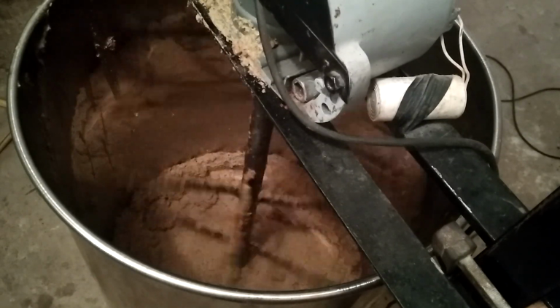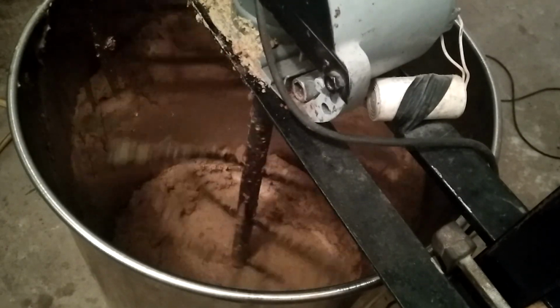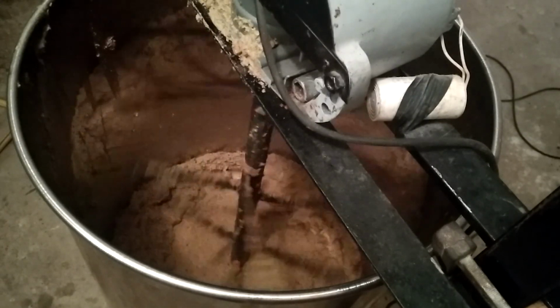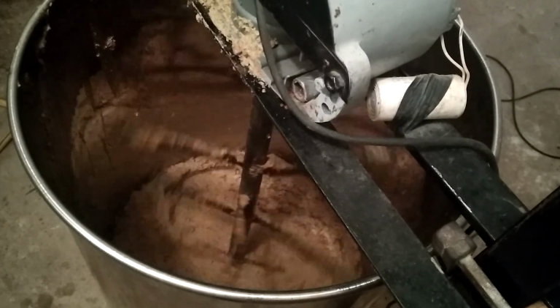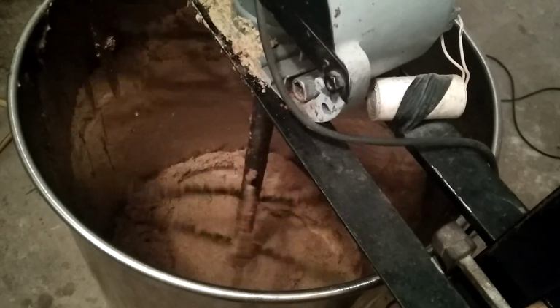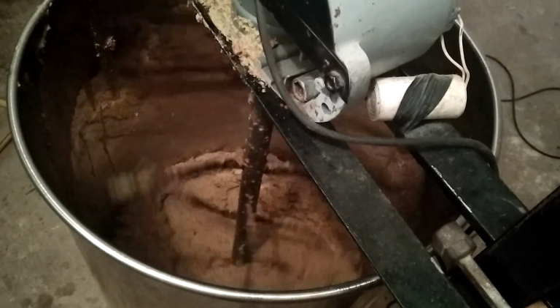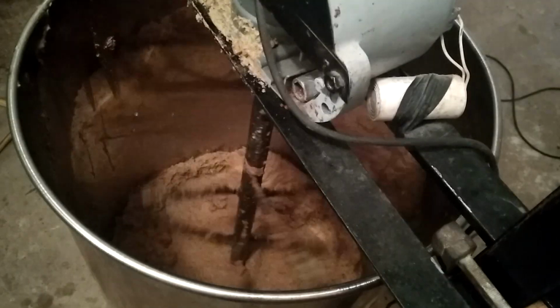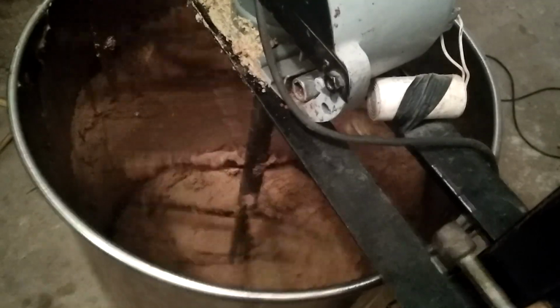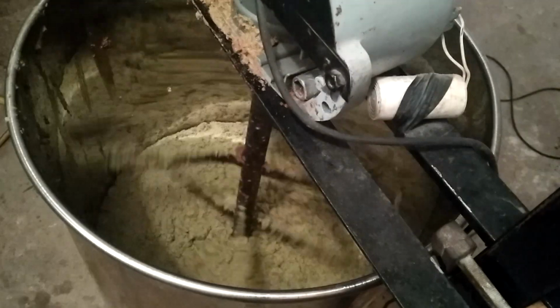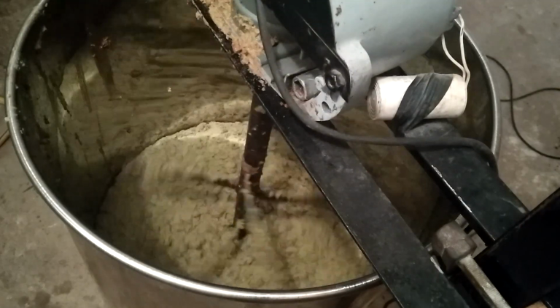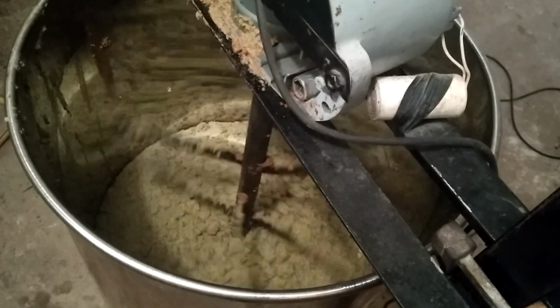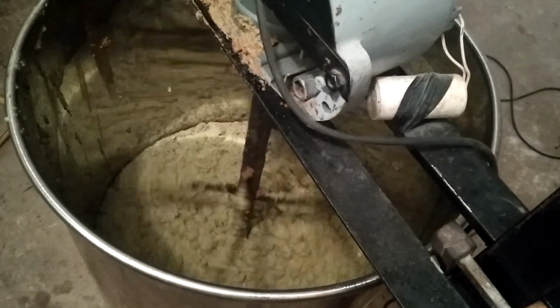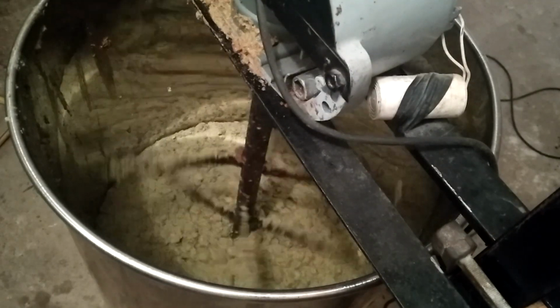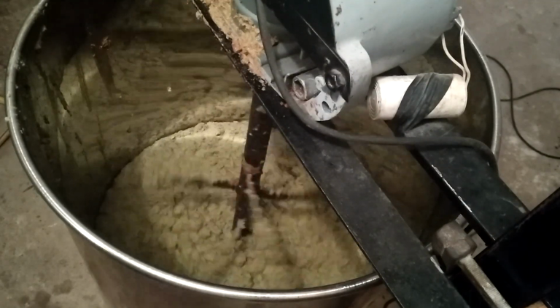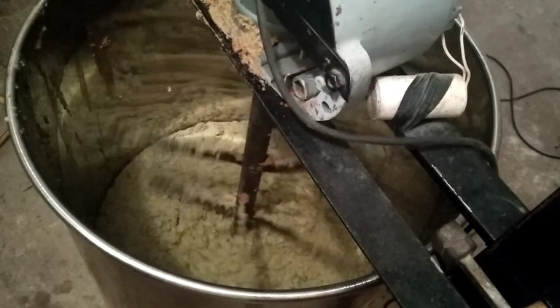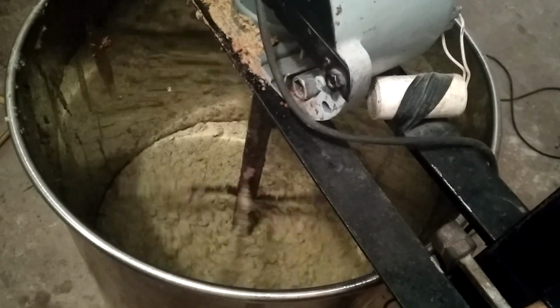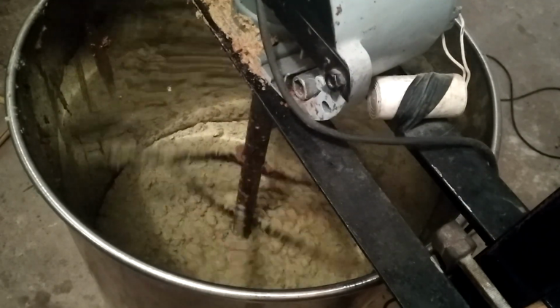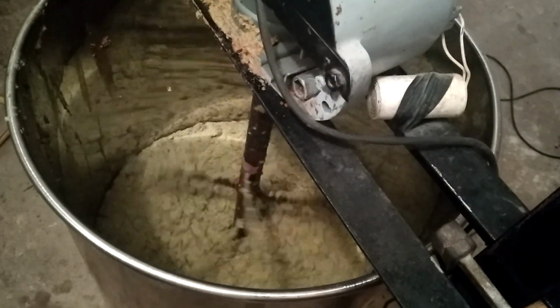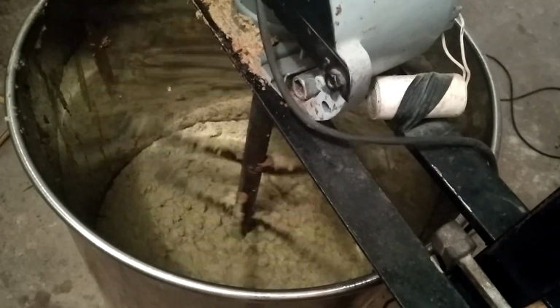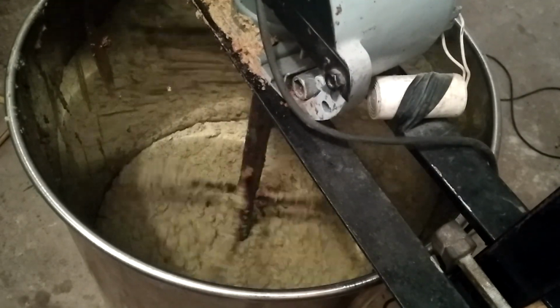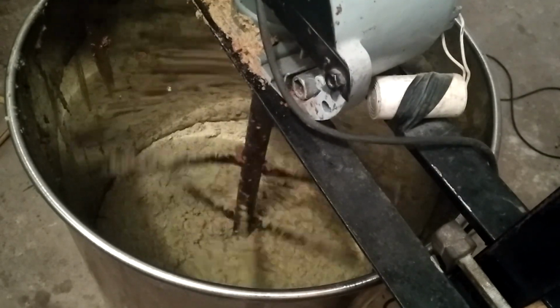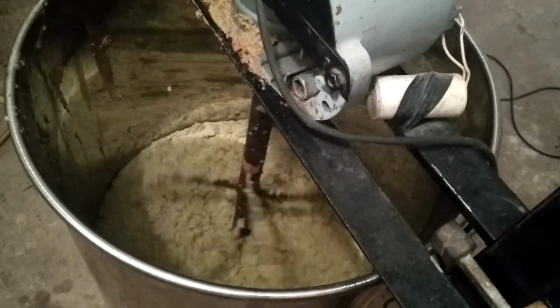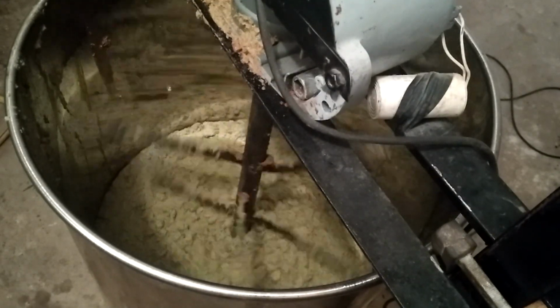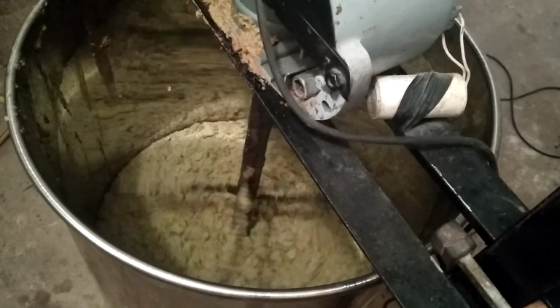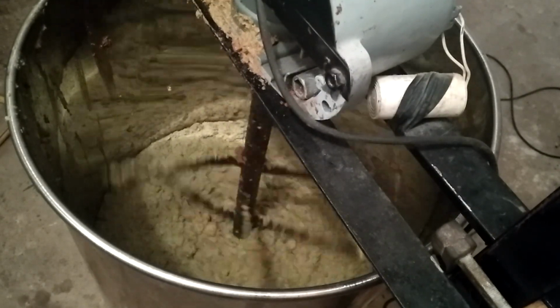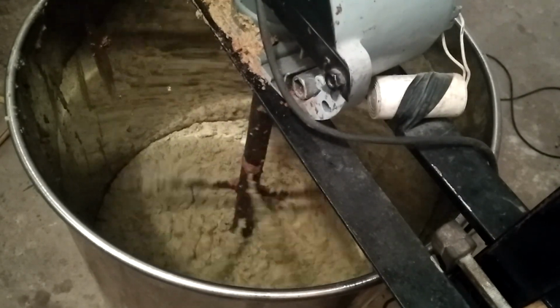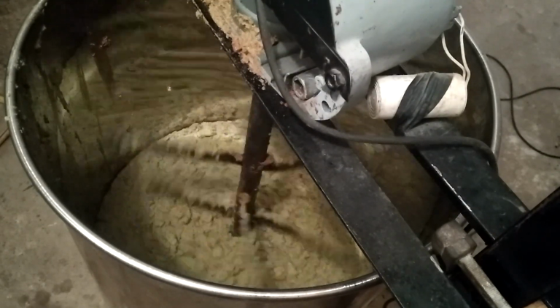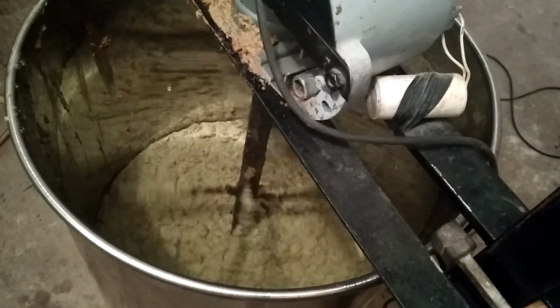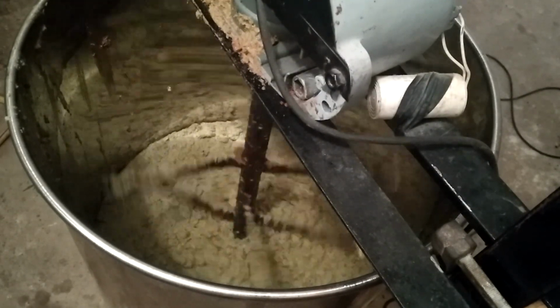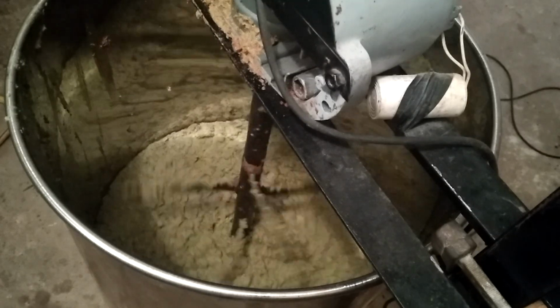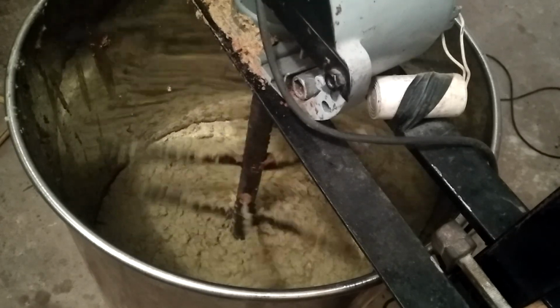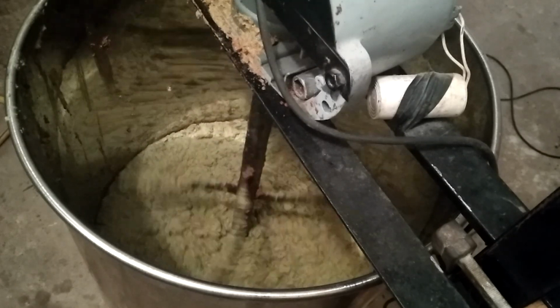Here you can see how, after a while of kneading the paste, the color changes and the oil starts to appear naturally.